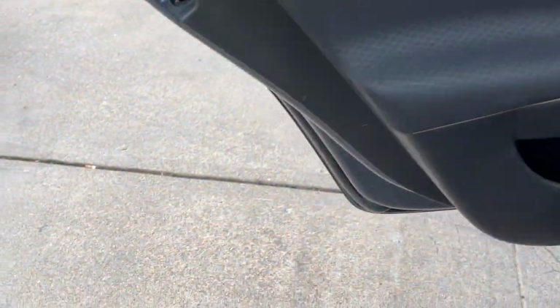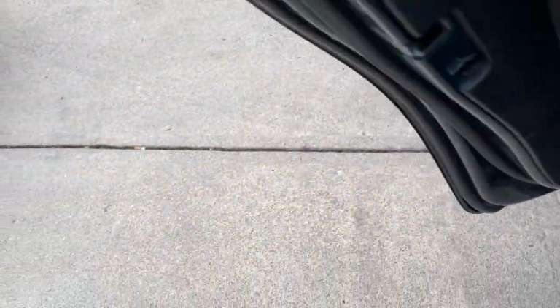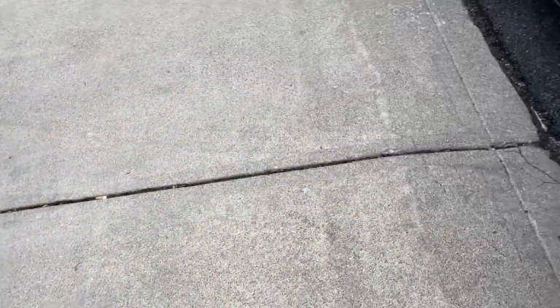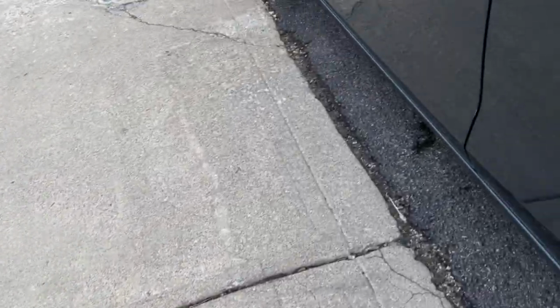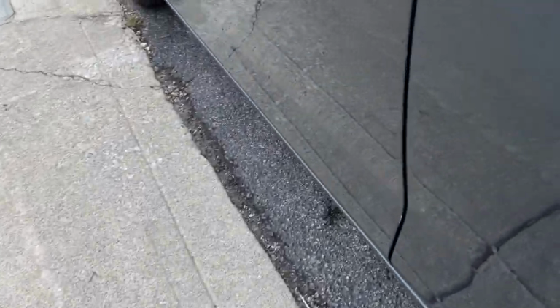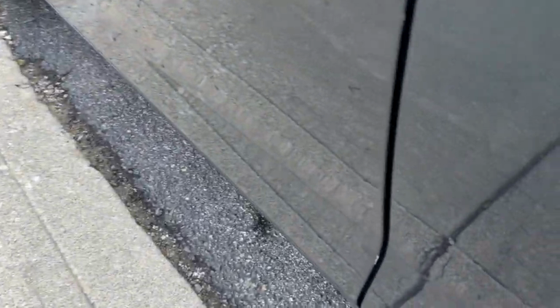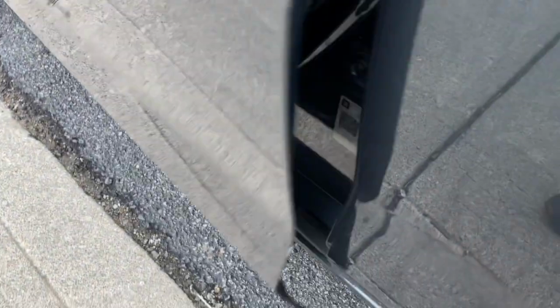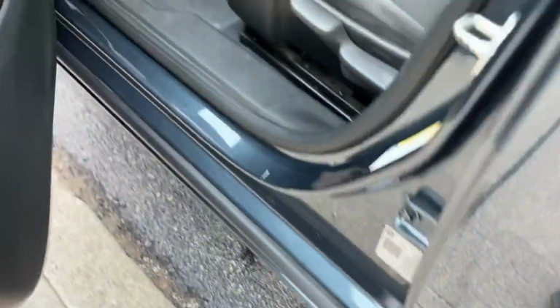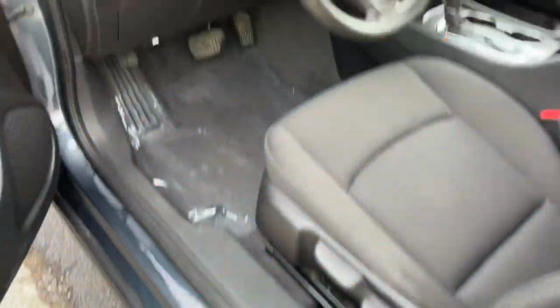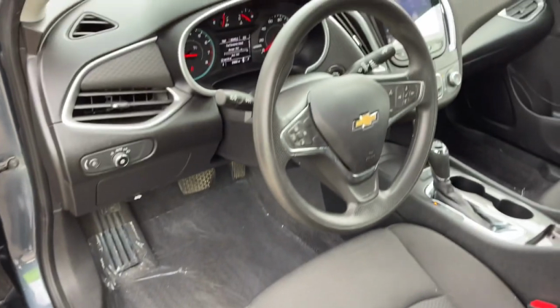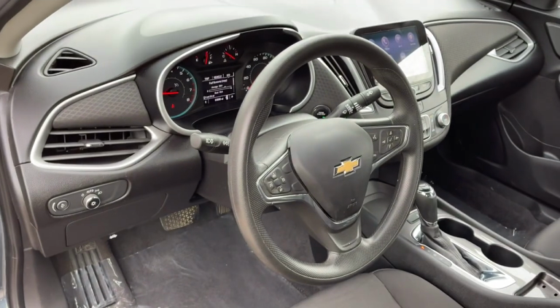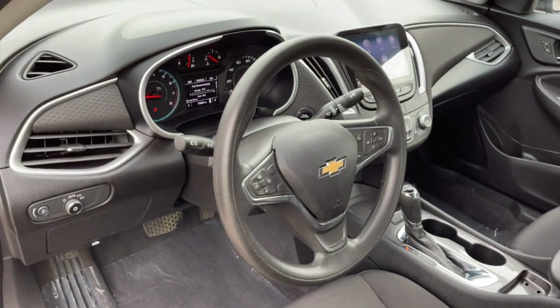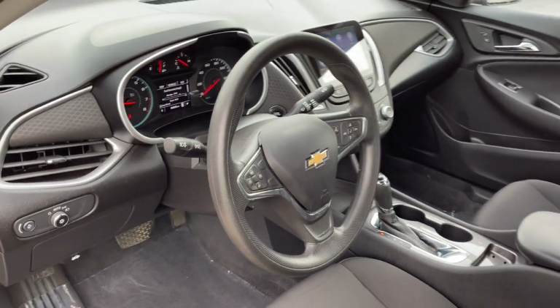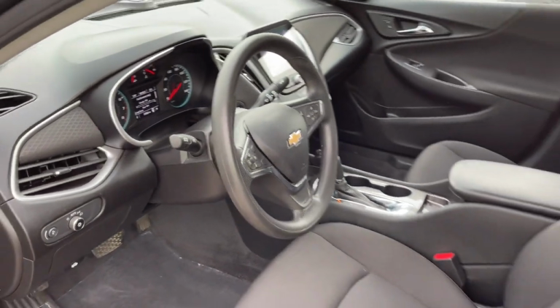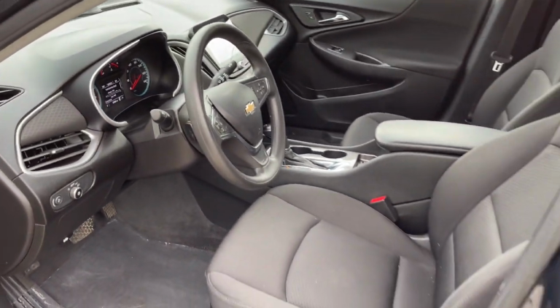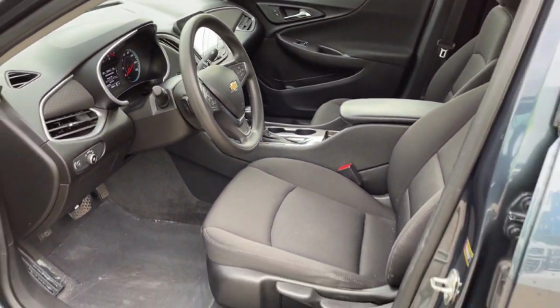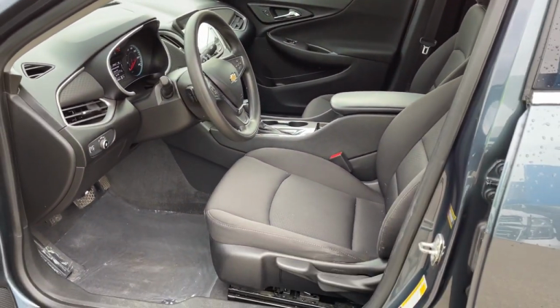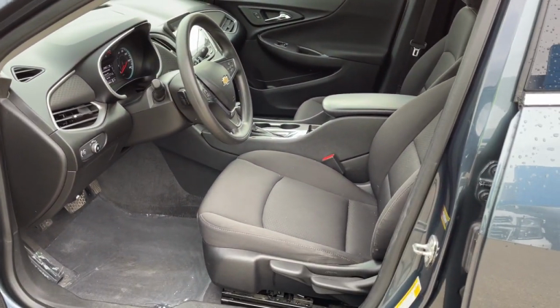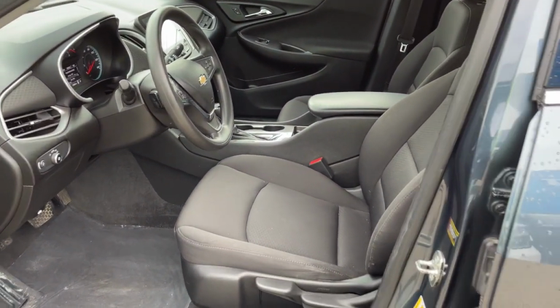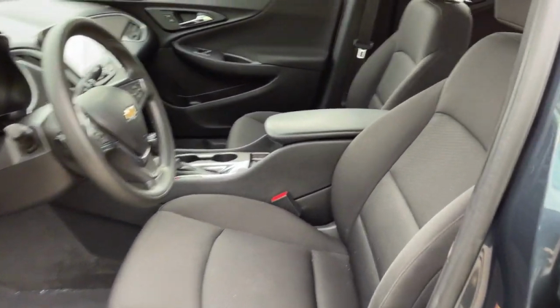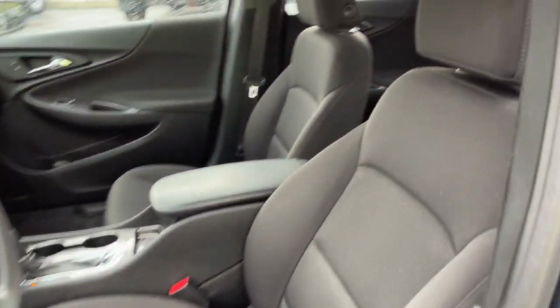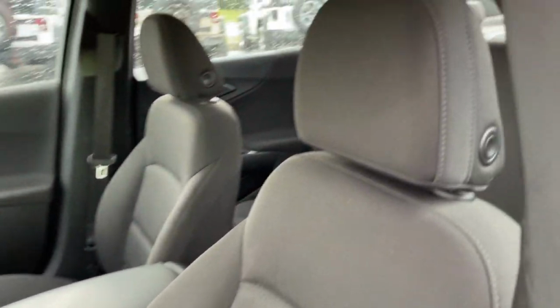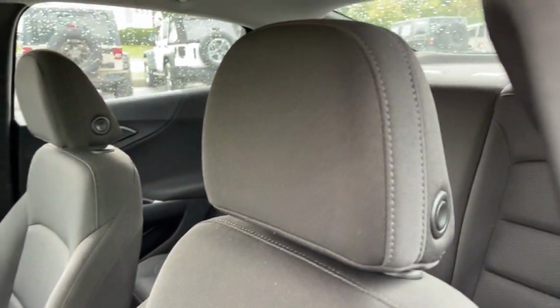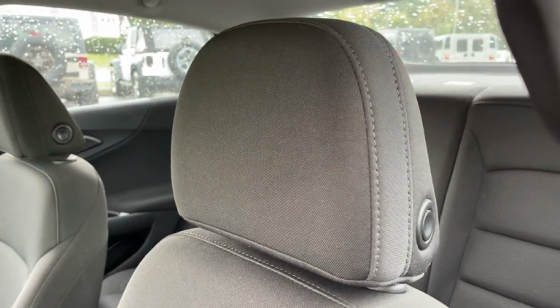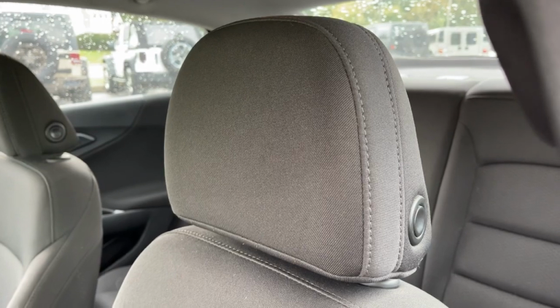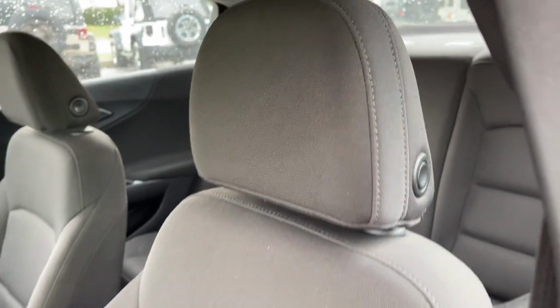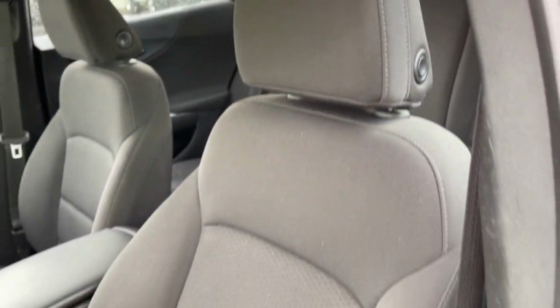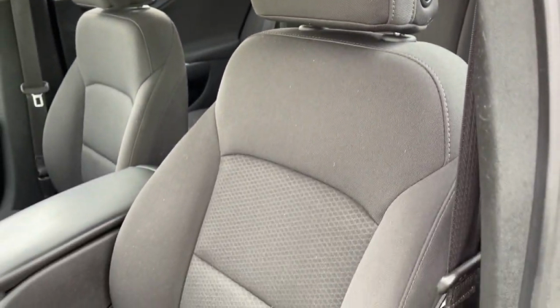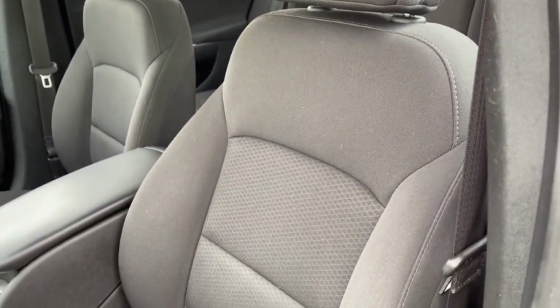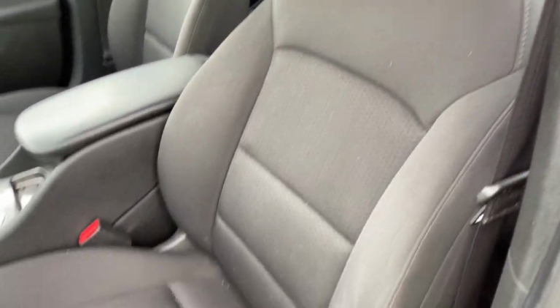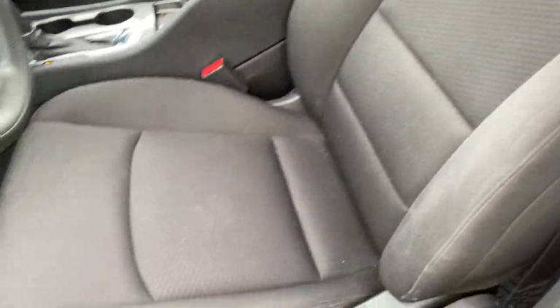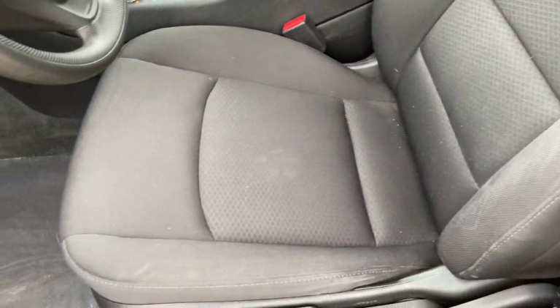Stability control, pass-through rear seat, traction control. Delight in the drive while advanced technology protects and entertains your most precious cargo. Get into the Malibu.